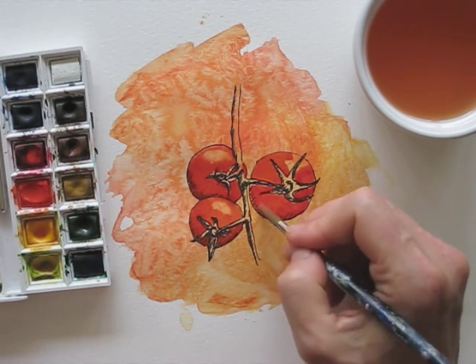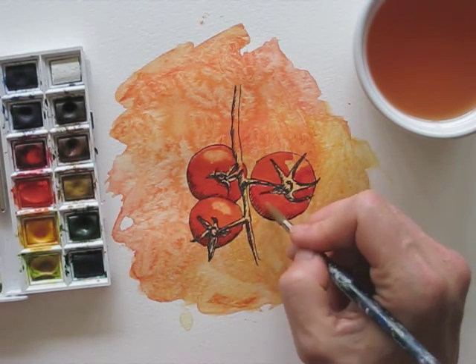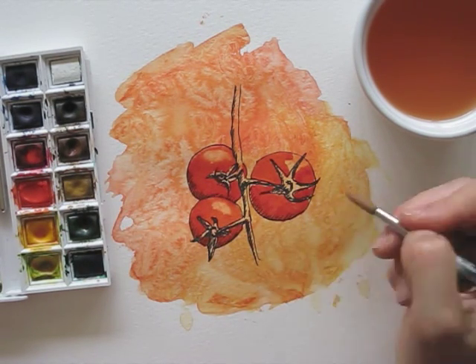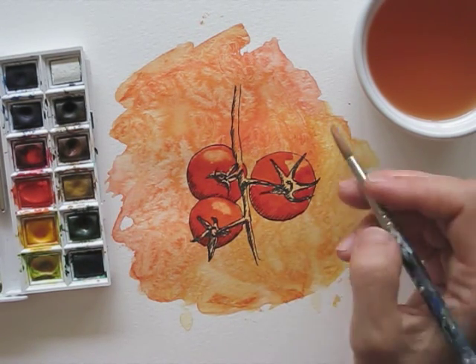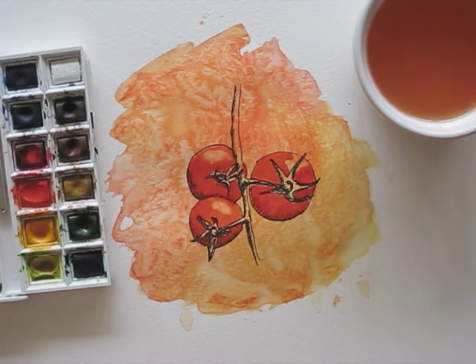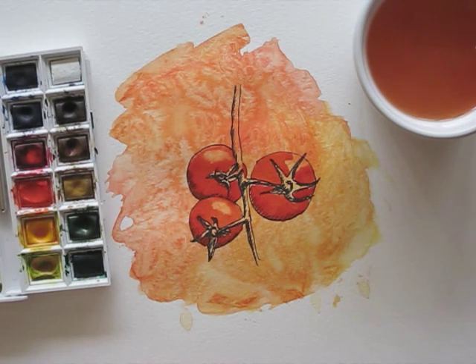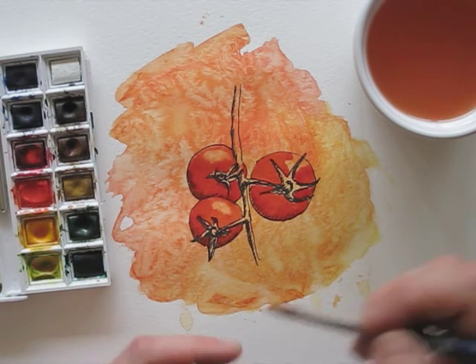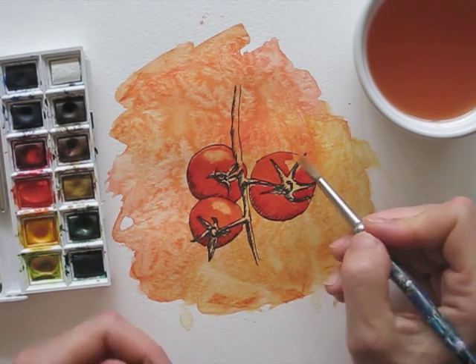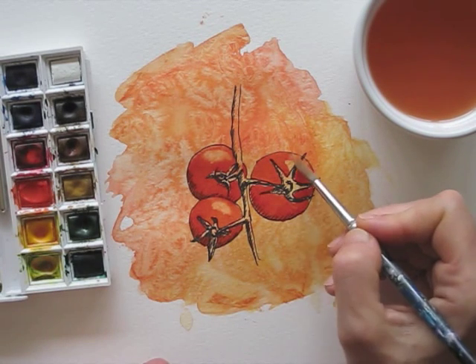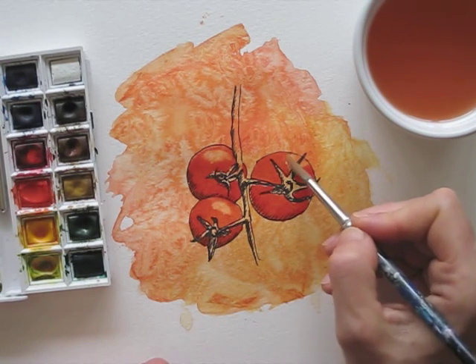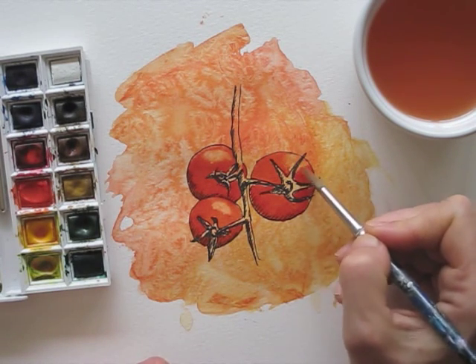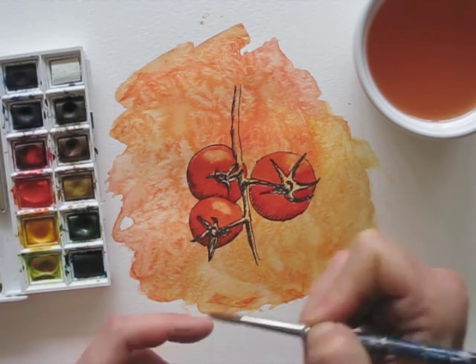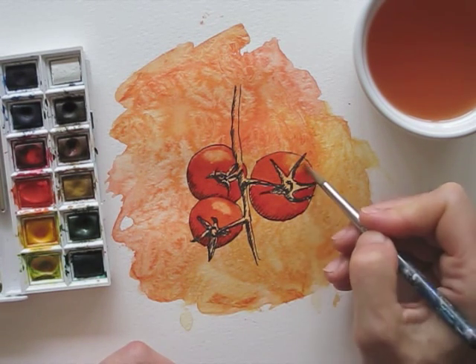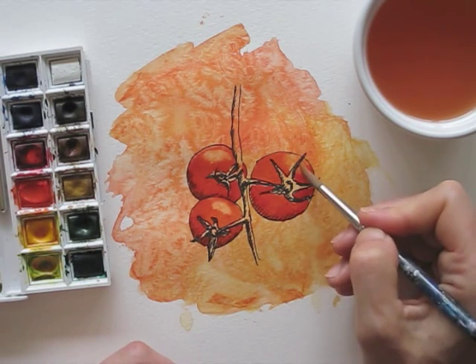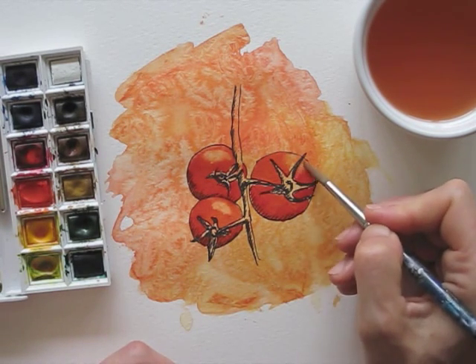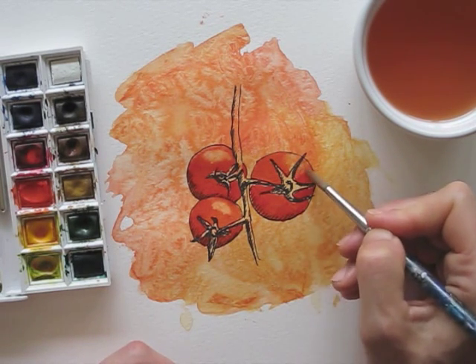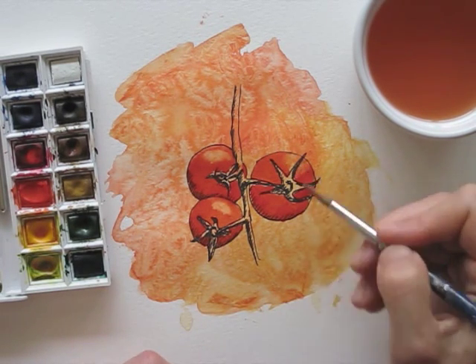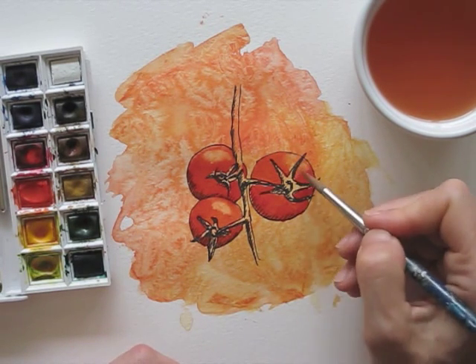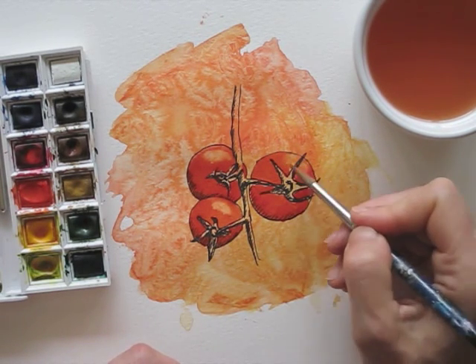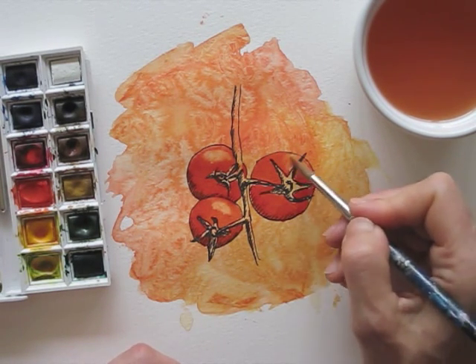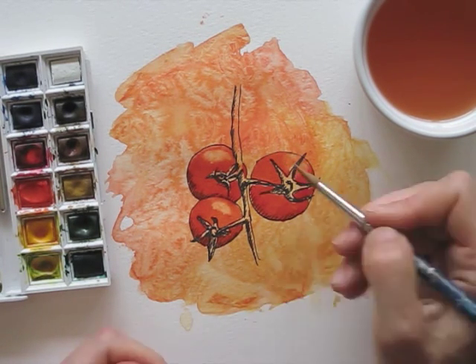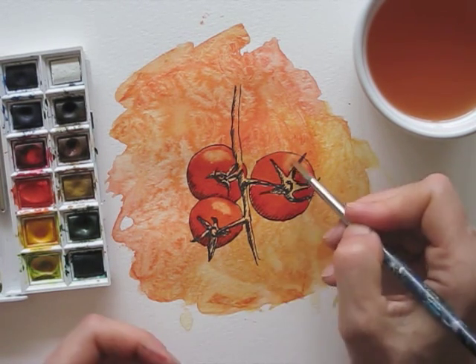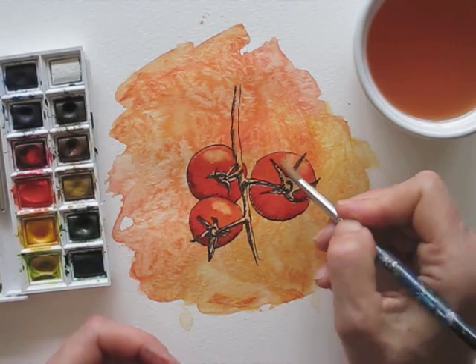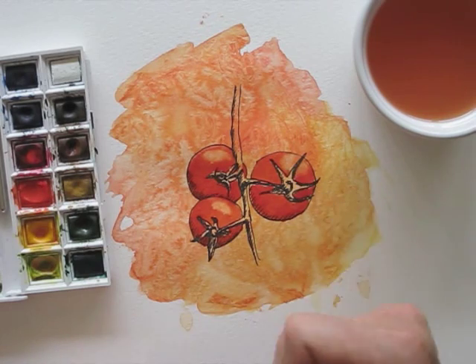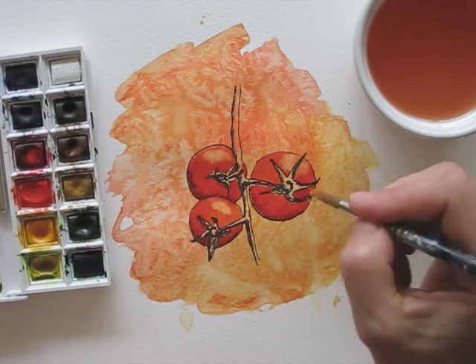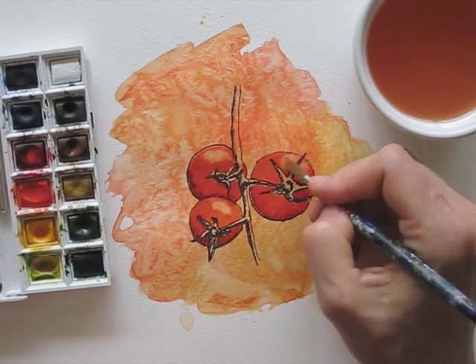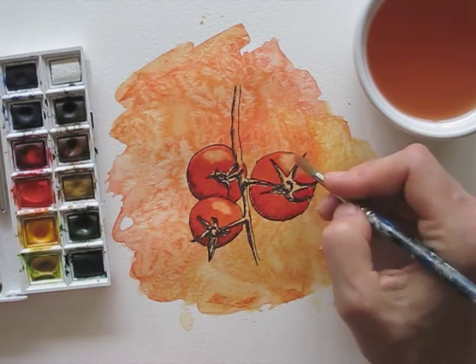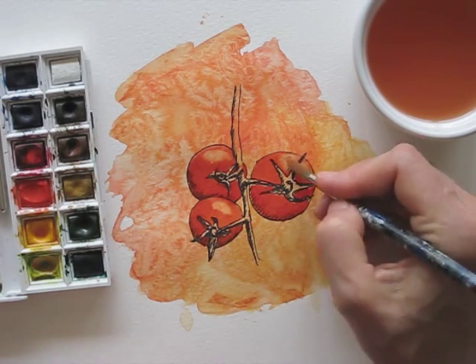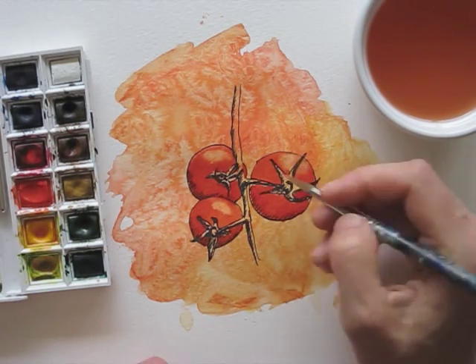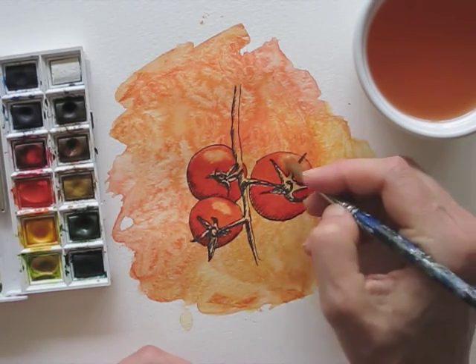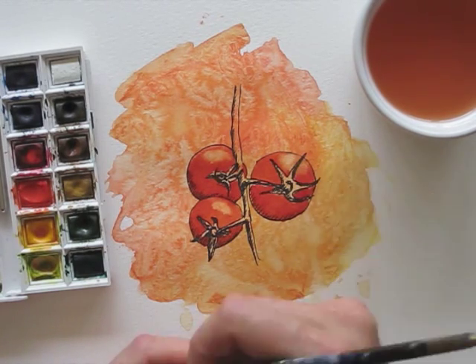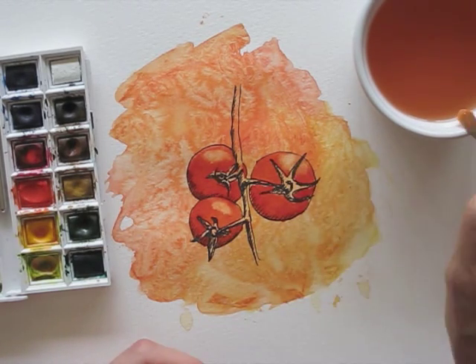See how I first dry my brush a bit, and then take out a little bit of the edges. And there you go — a soft shine.